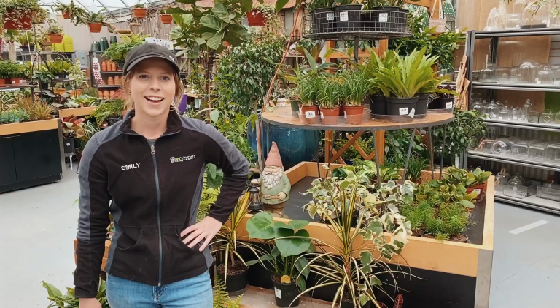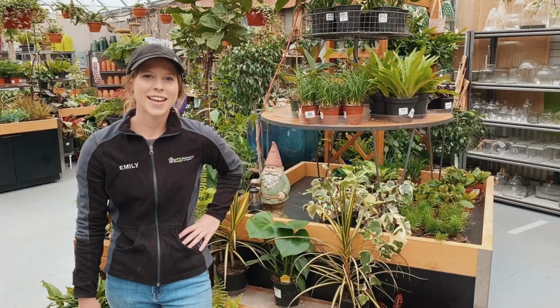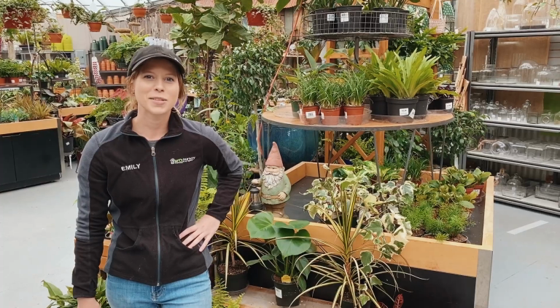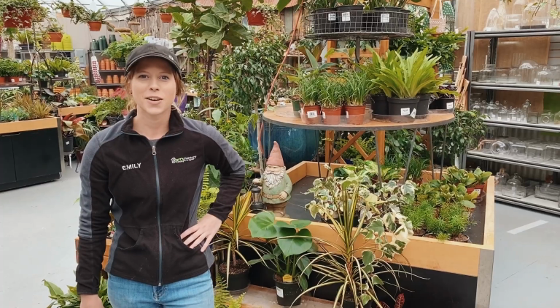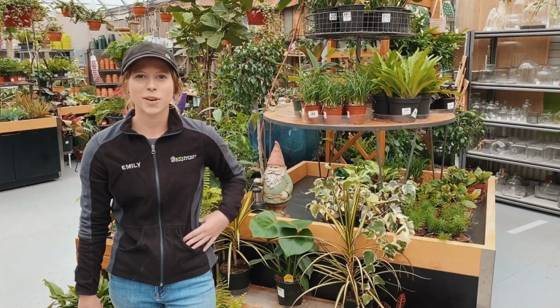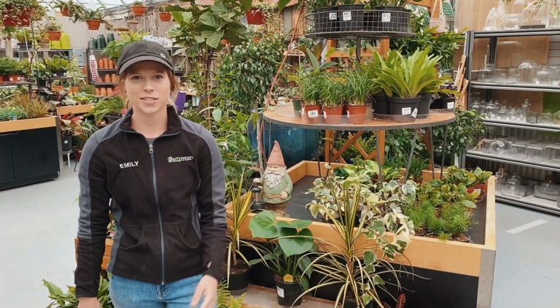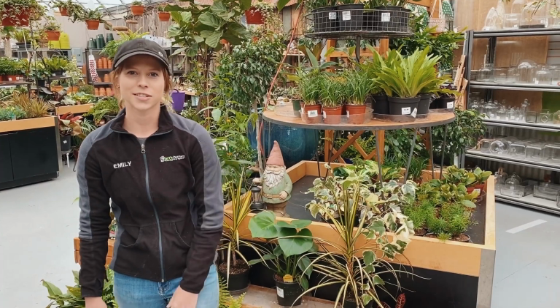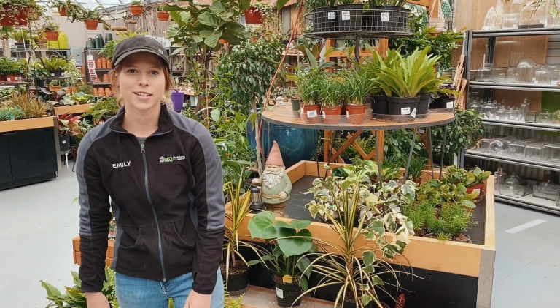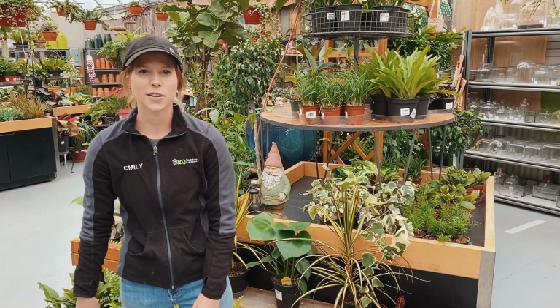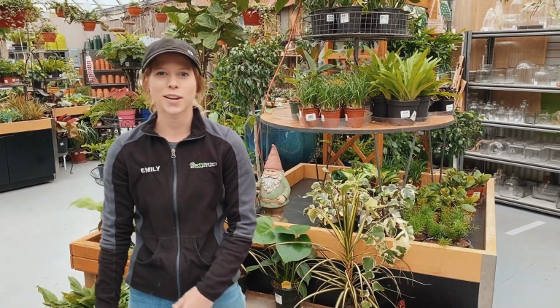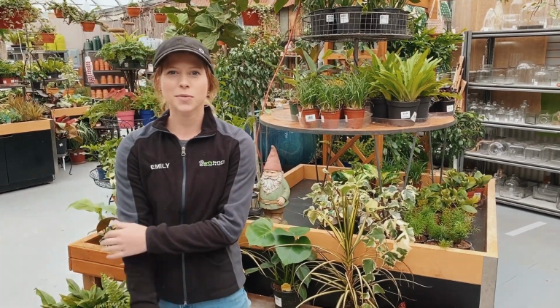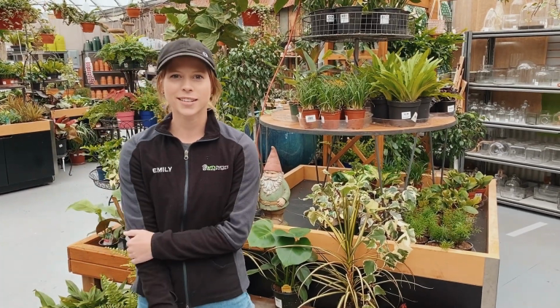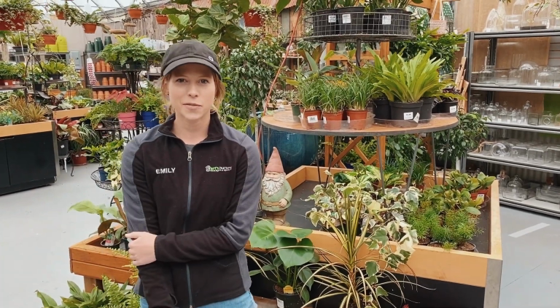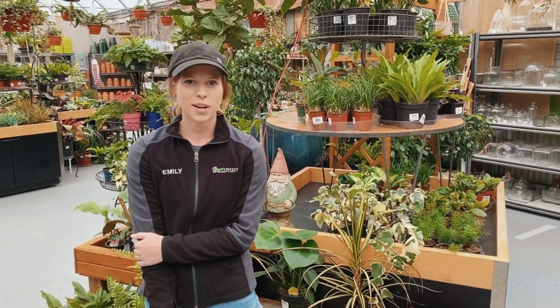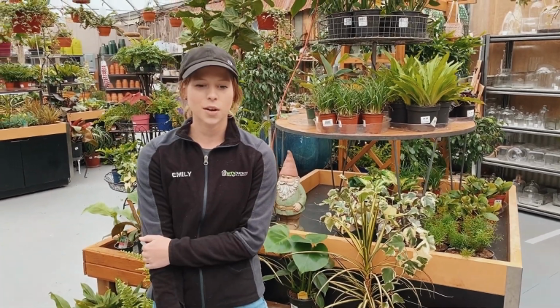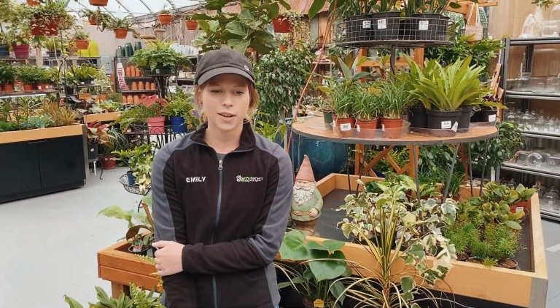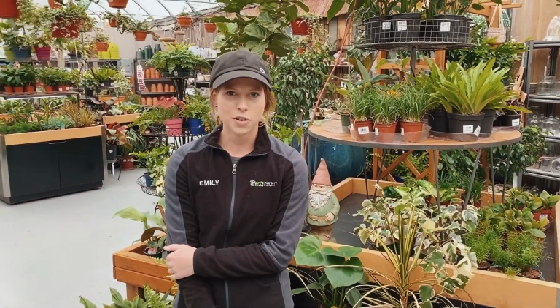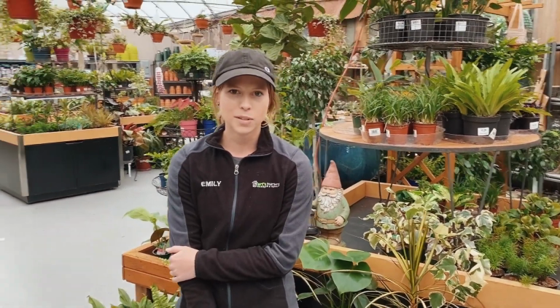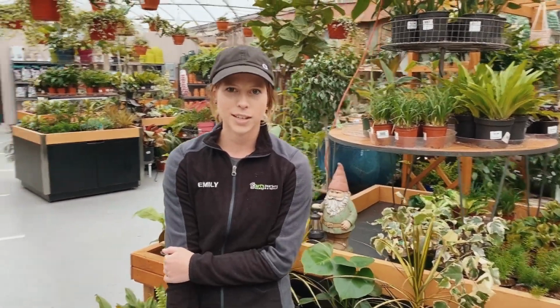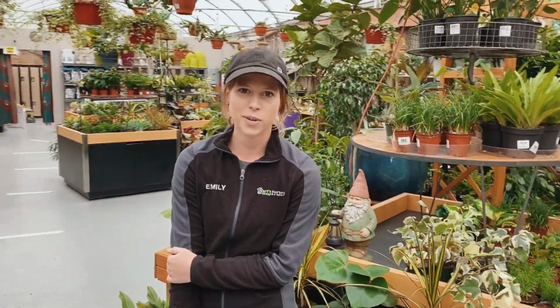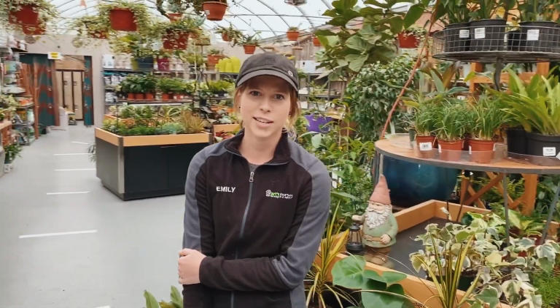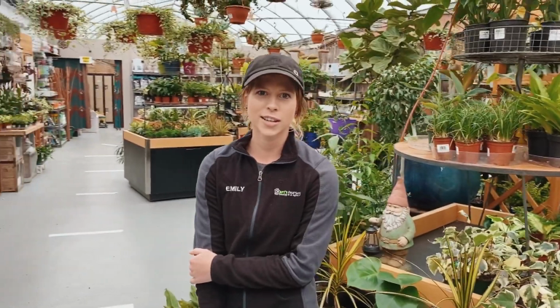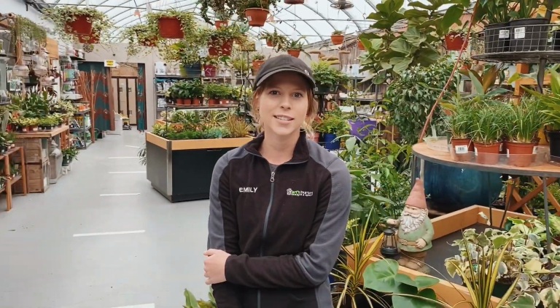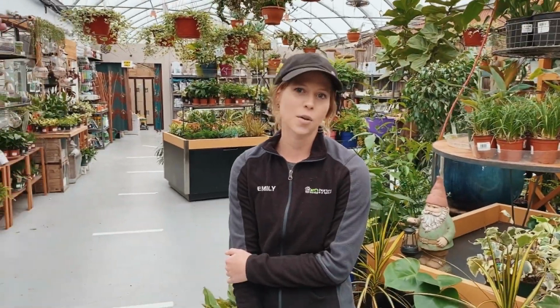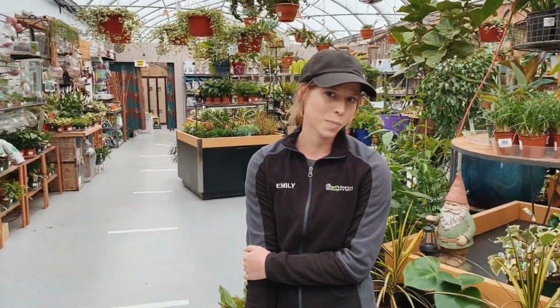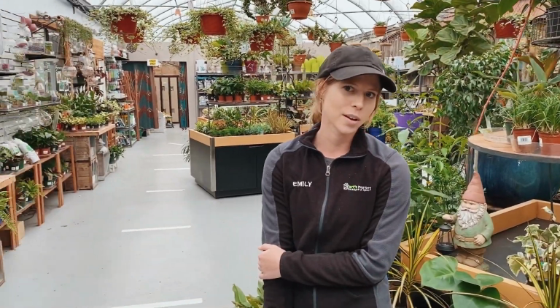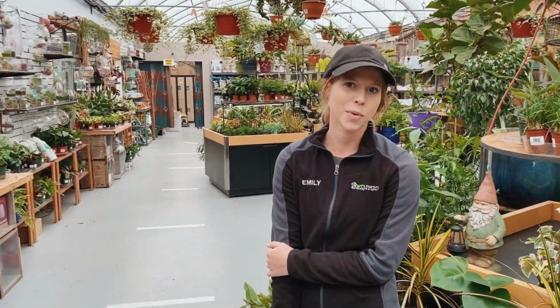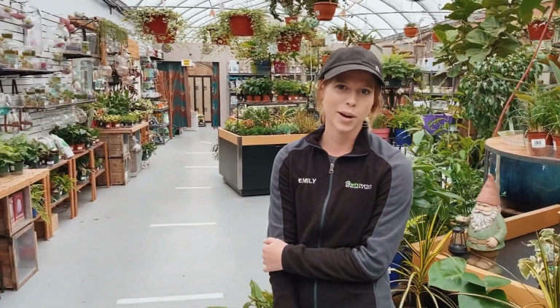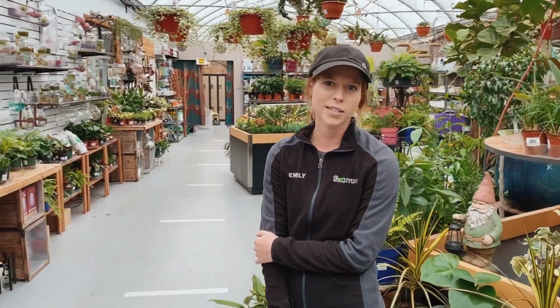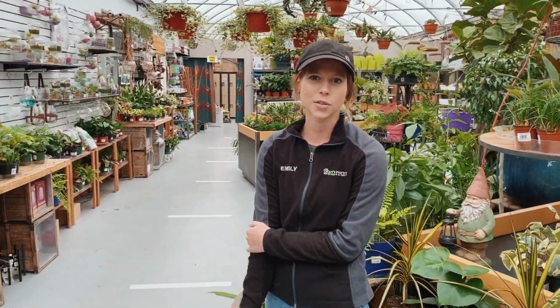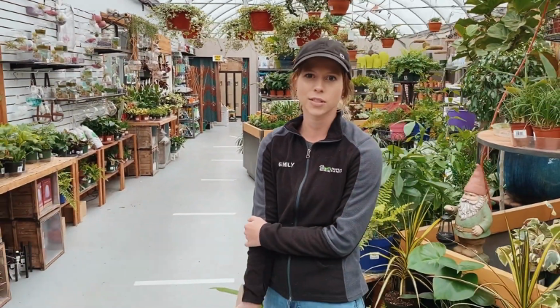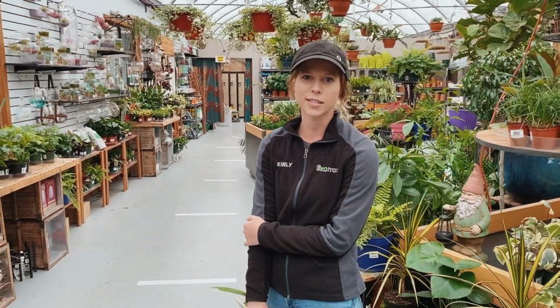Hi, Emily here from Arts Nursery. I just wanted to let everybody know that our tropical and gift wear section is now open and we are practicing social distancing.